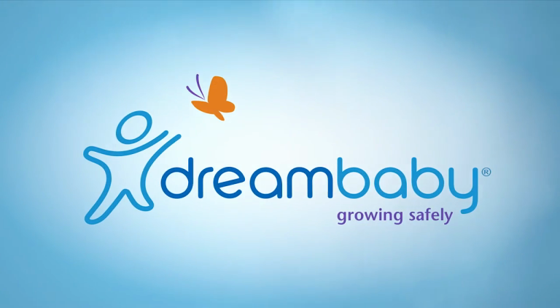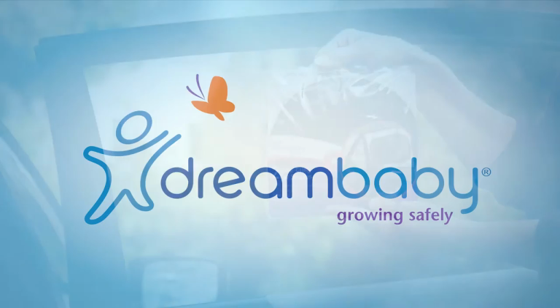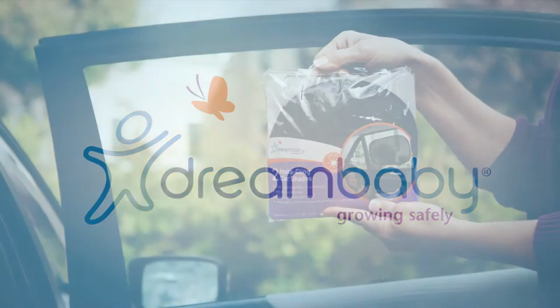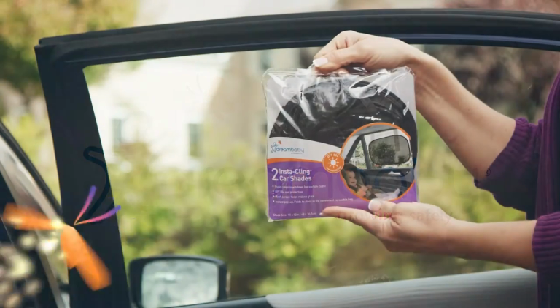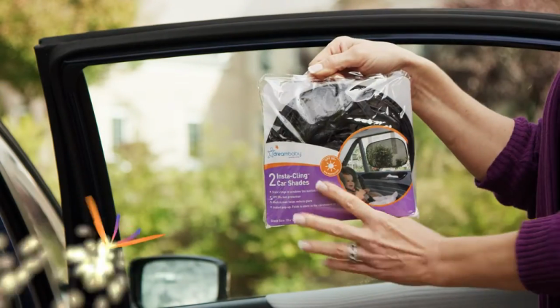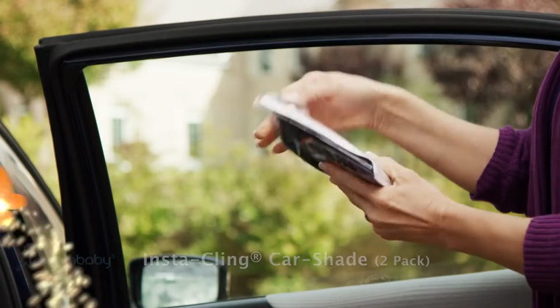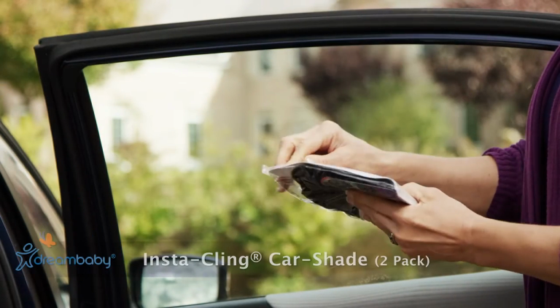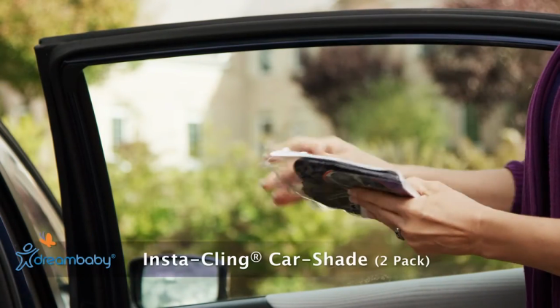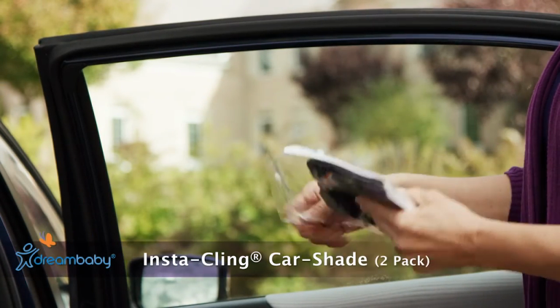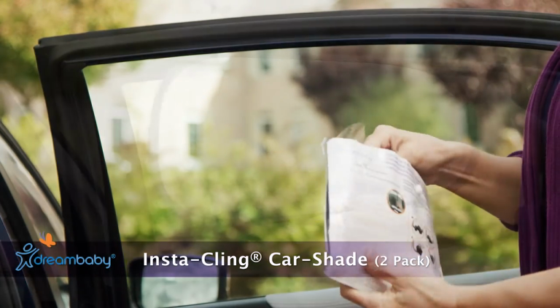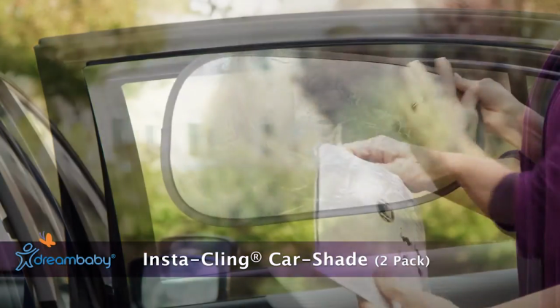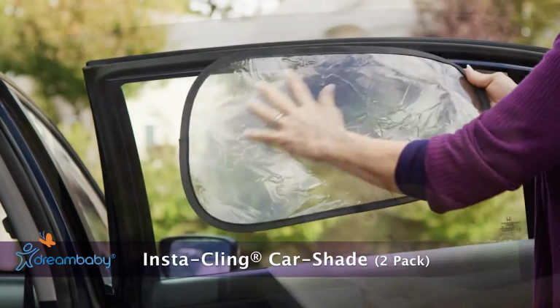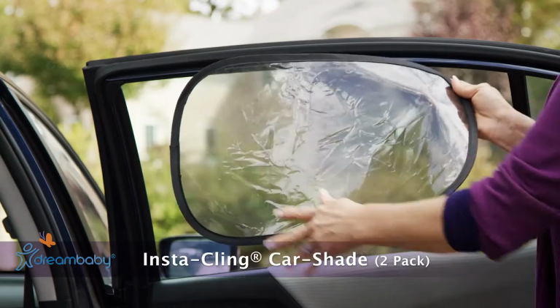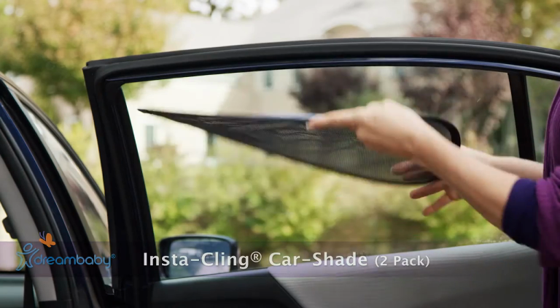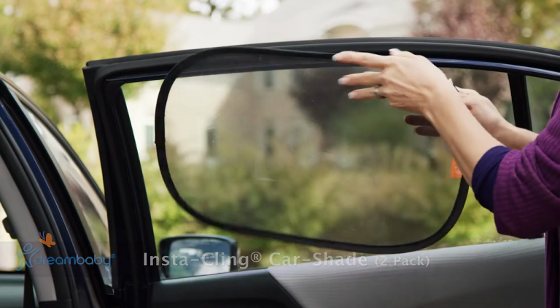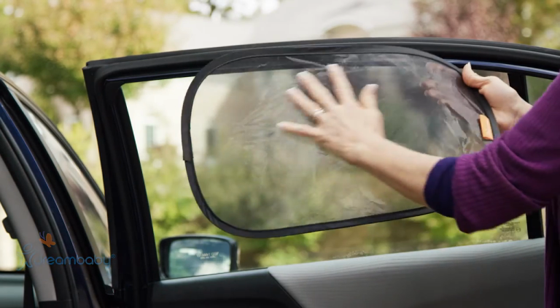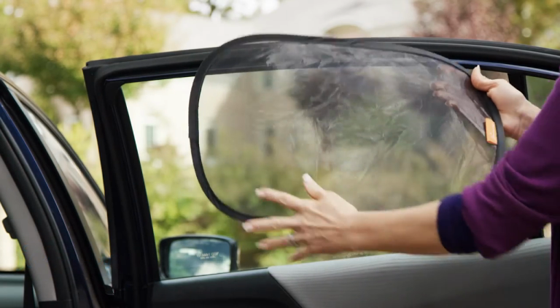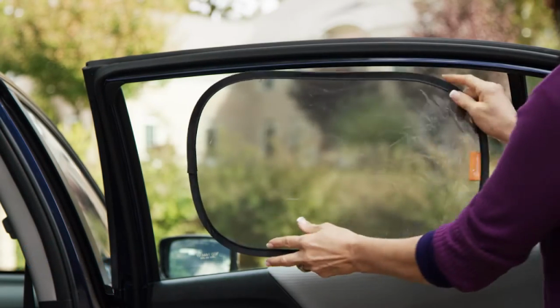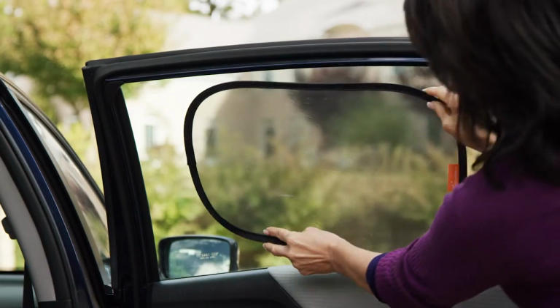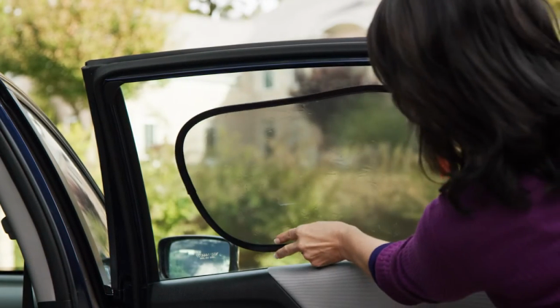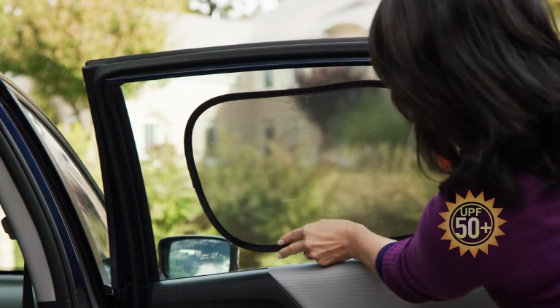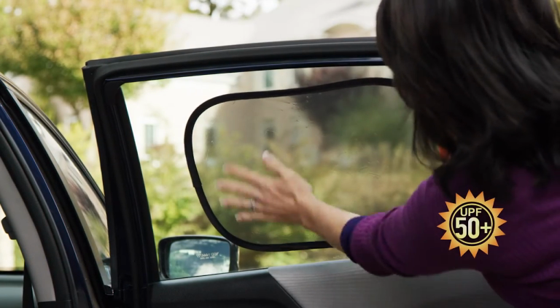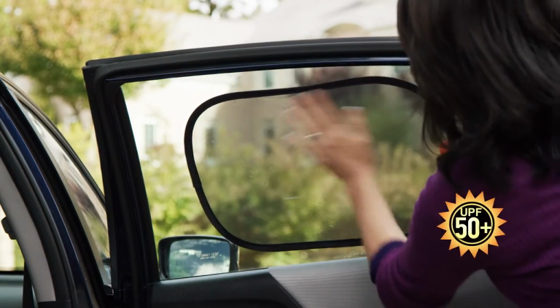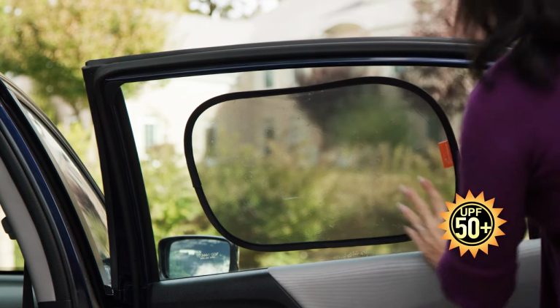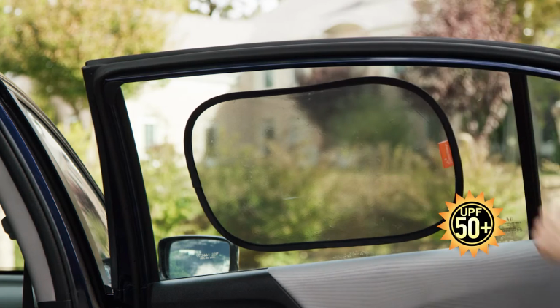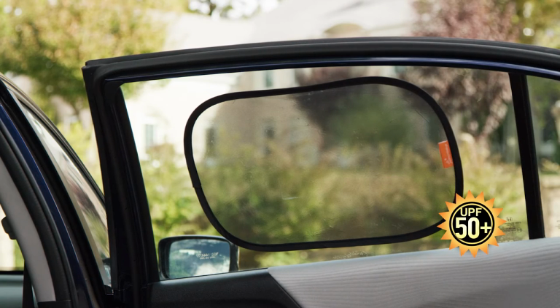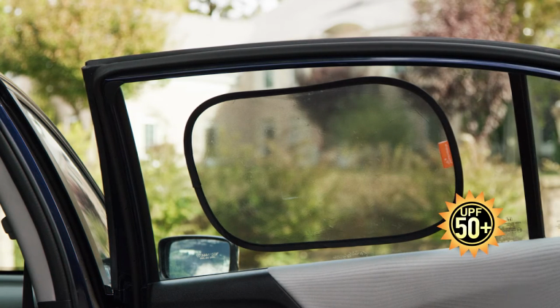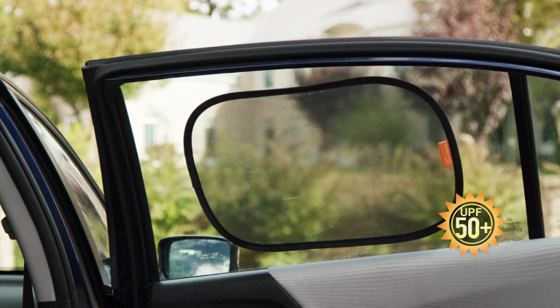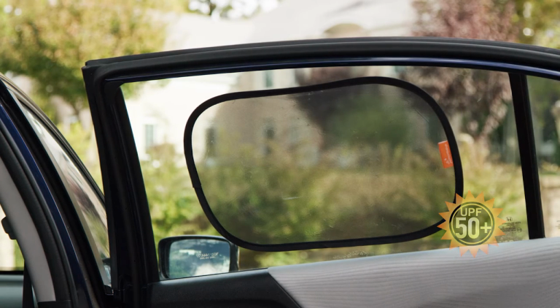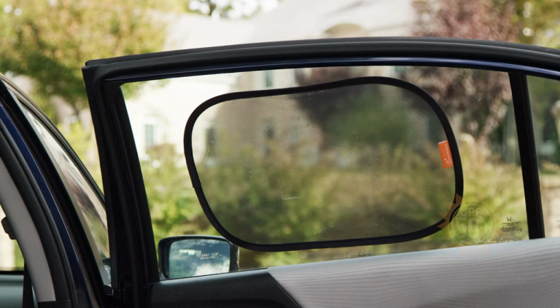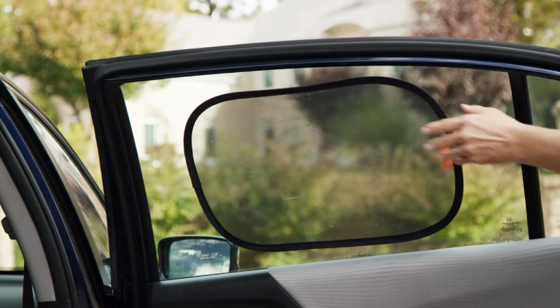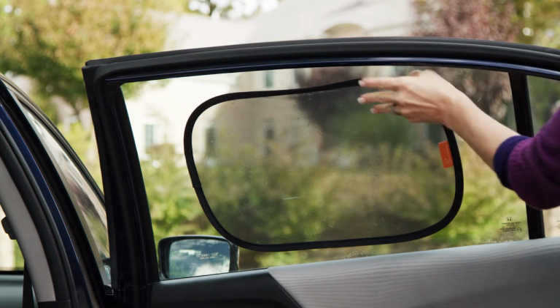Green Baby's Handy Instacling Car Shades are a convenient, hassle-free way to help keep your child protected from the sun's UV rays. It gives 50-plus UPF sun protection and helps reduce annoying glare.